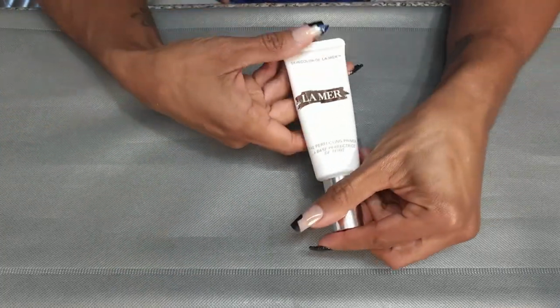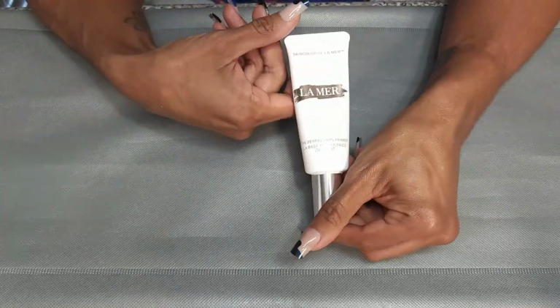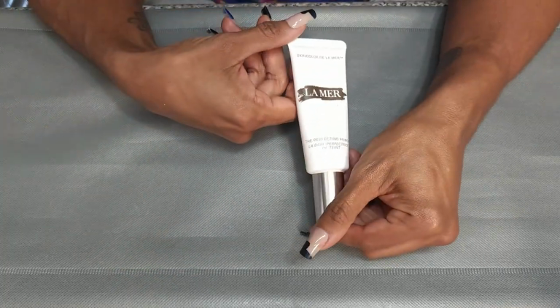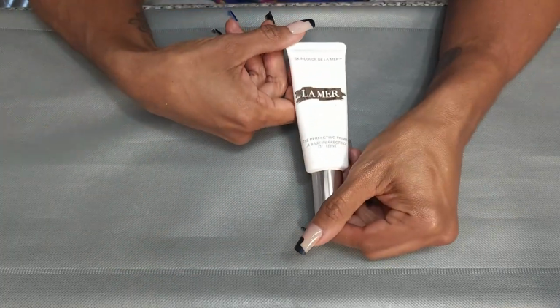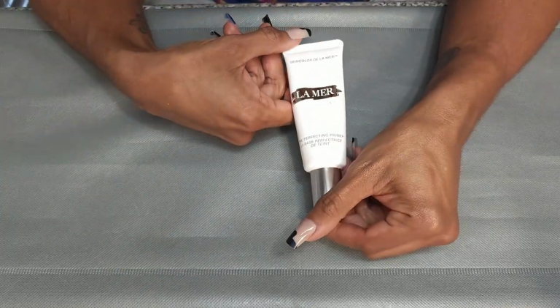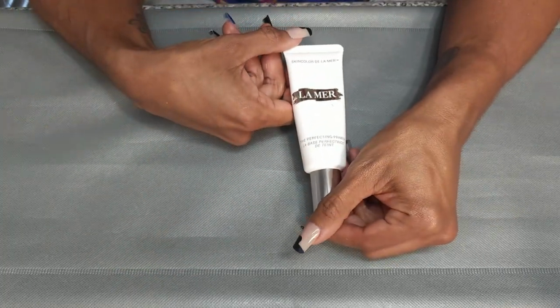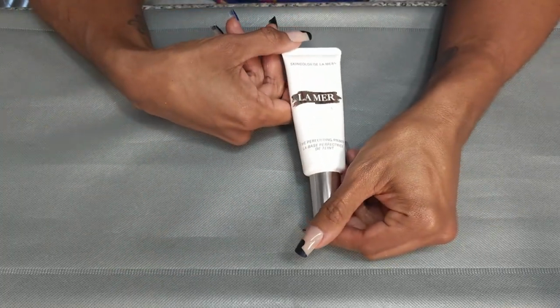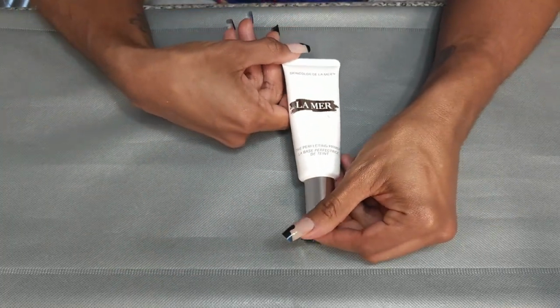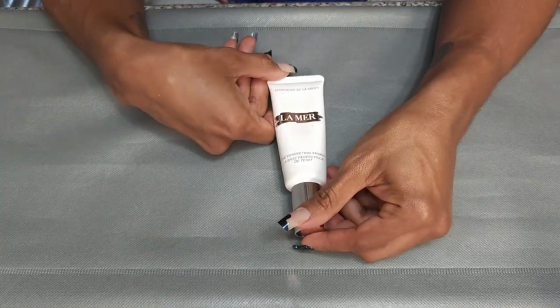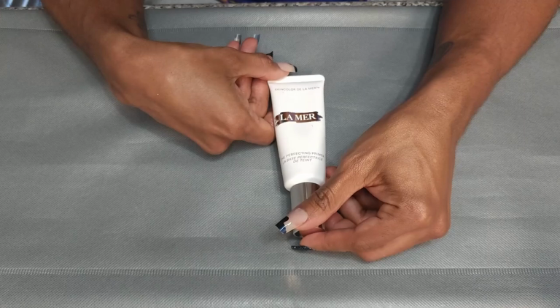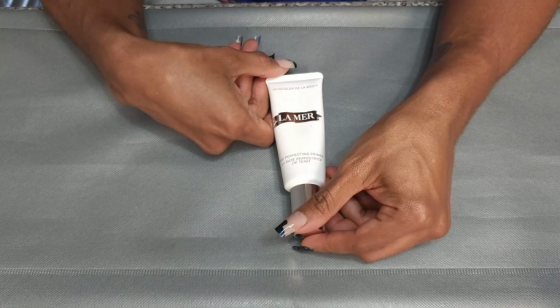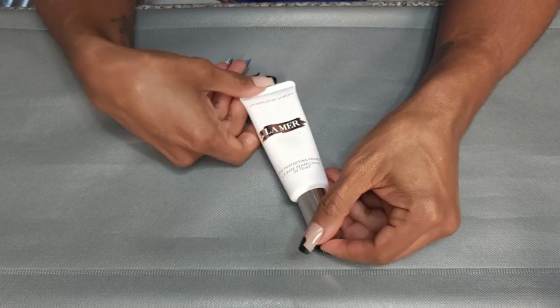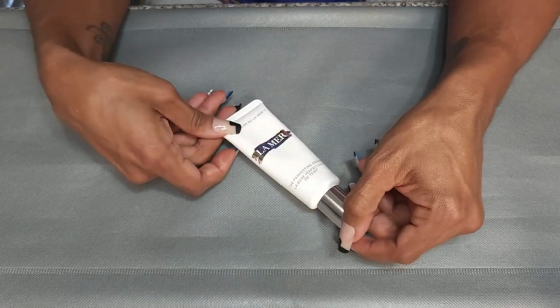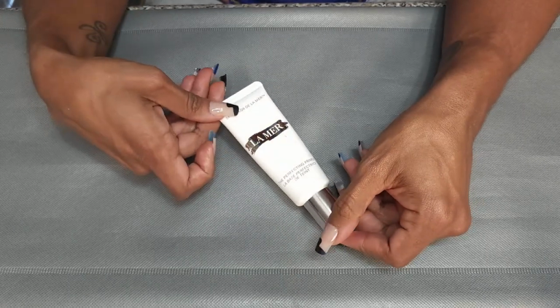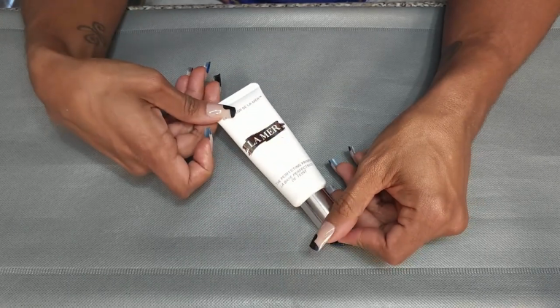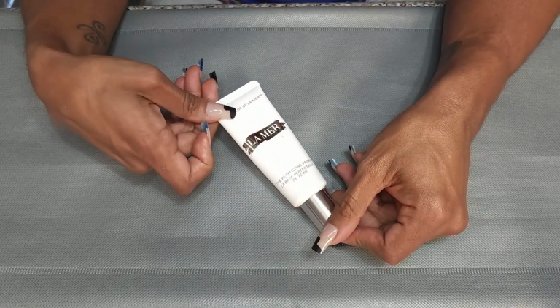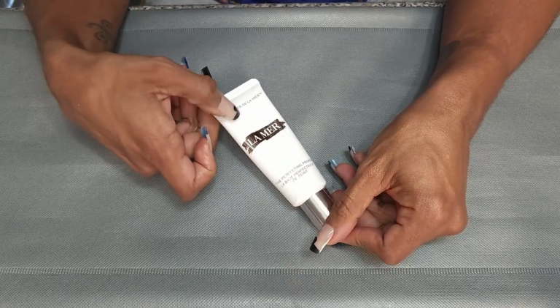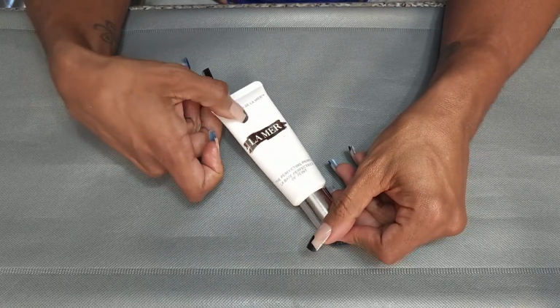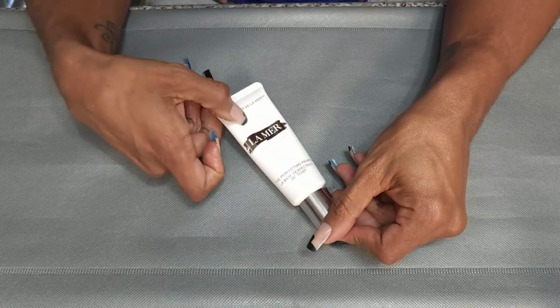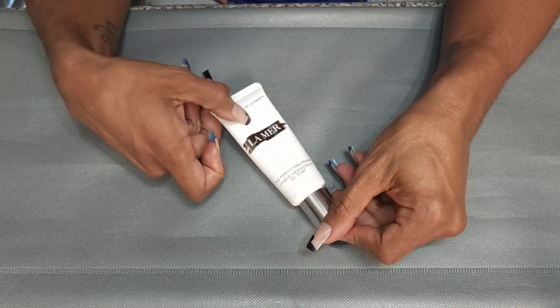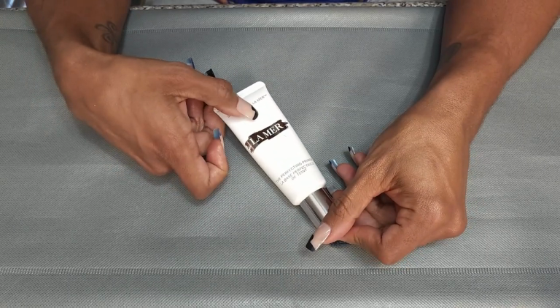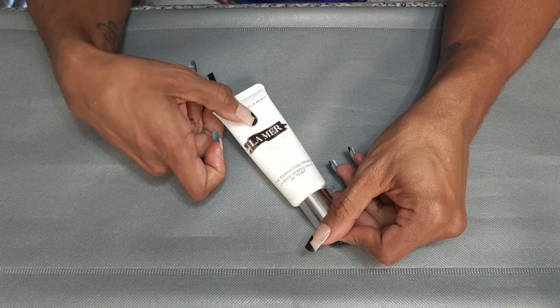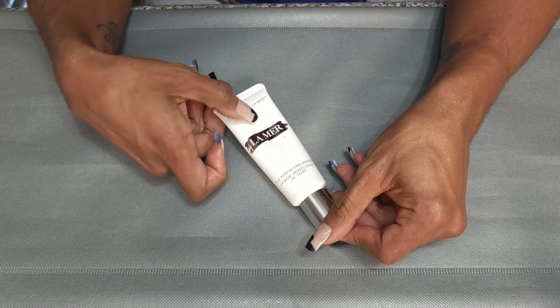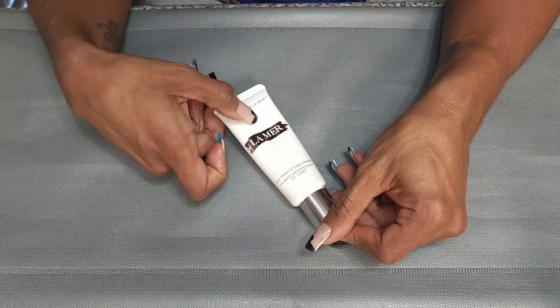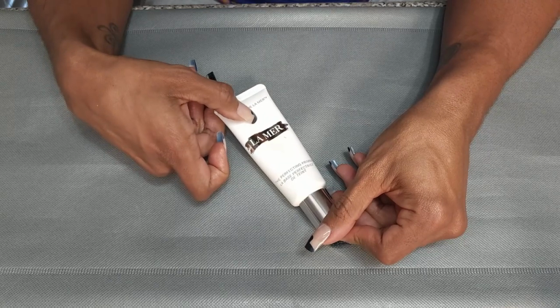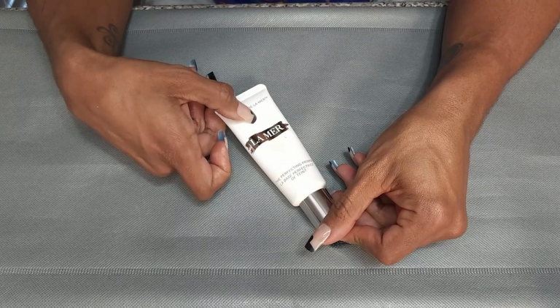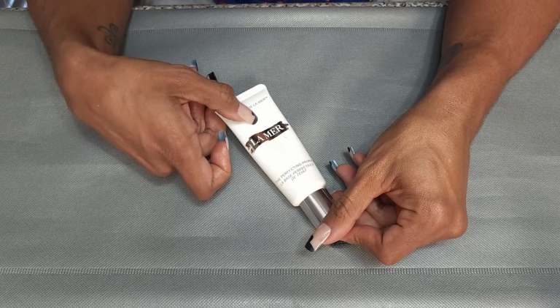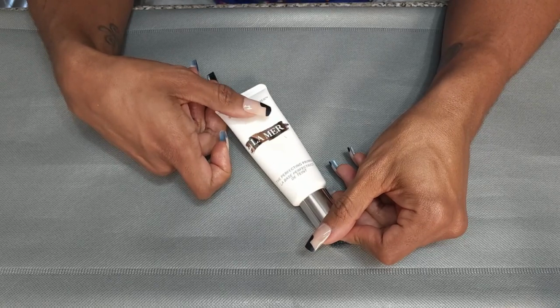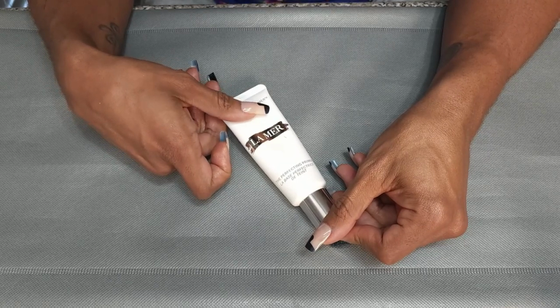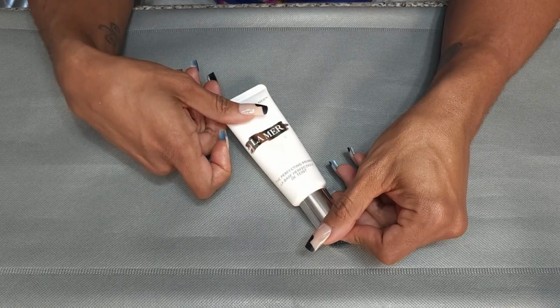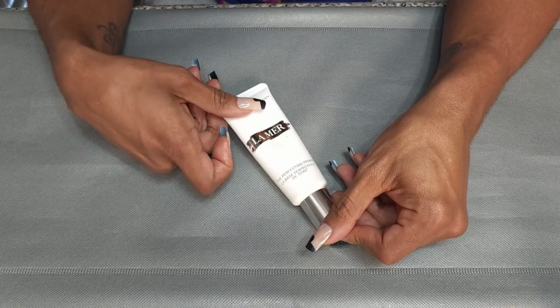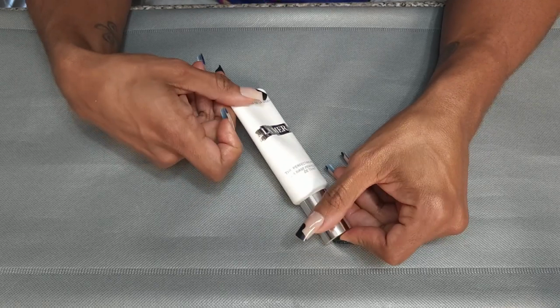This is my La Mer Perfecting Primer. Love this. I use this most of the time for my foundation reviews when I'm doing a first impression. So definitely keeping this.